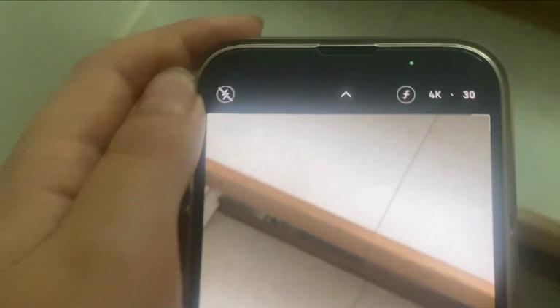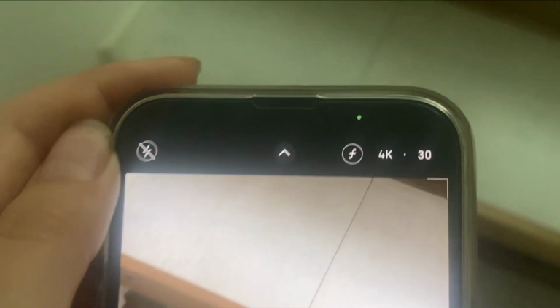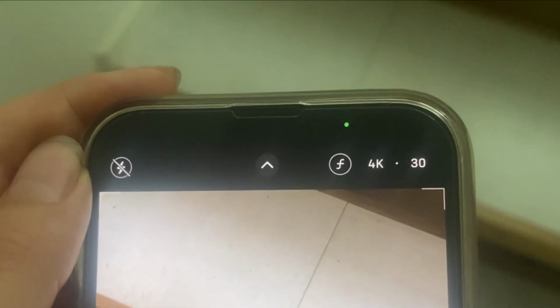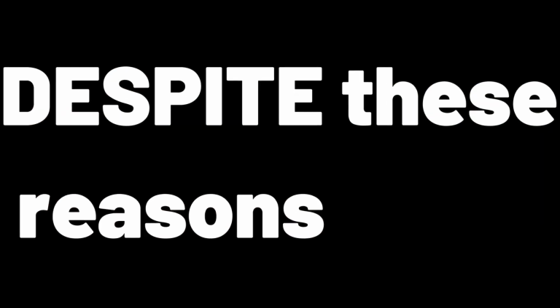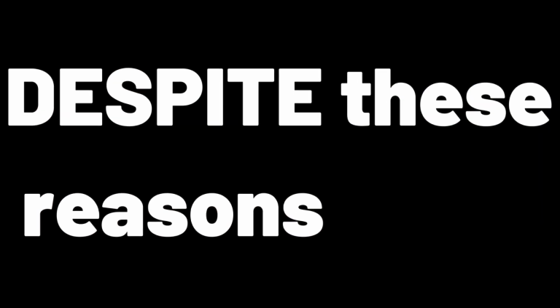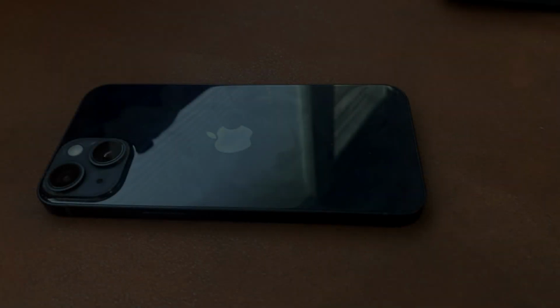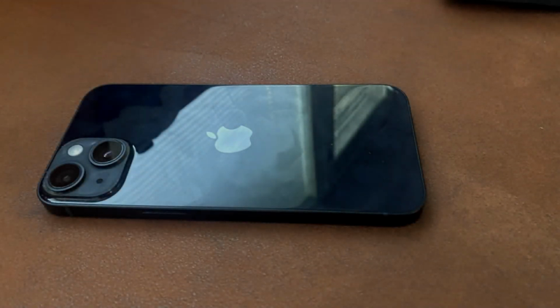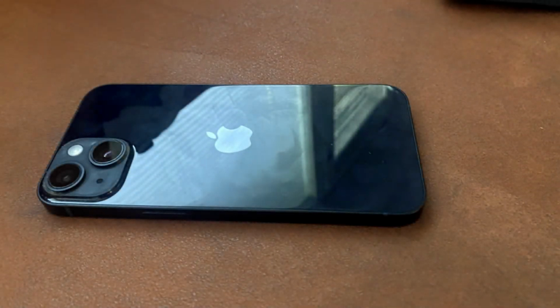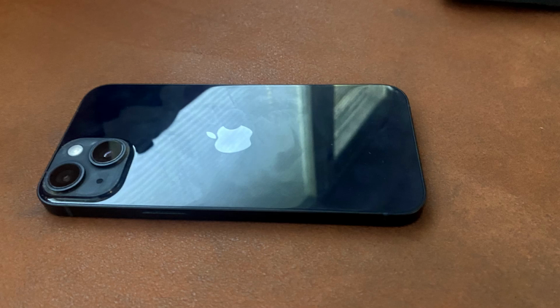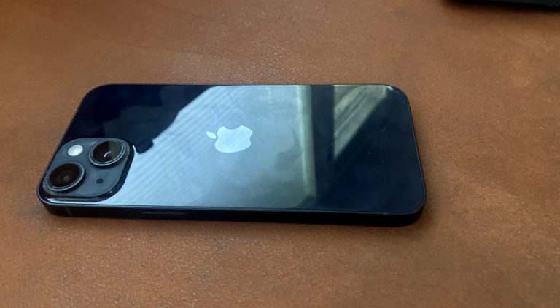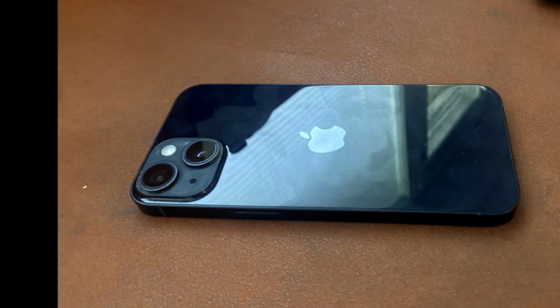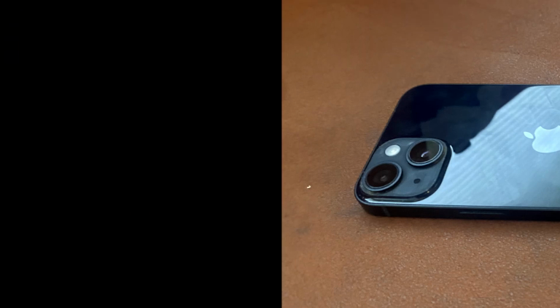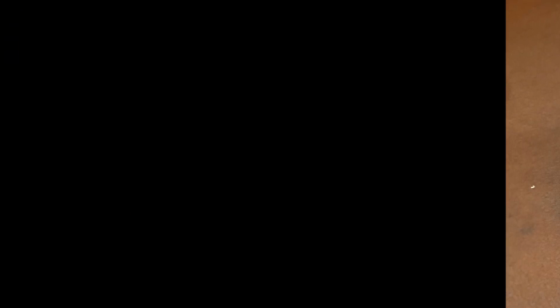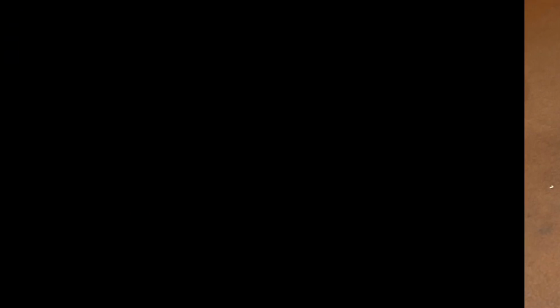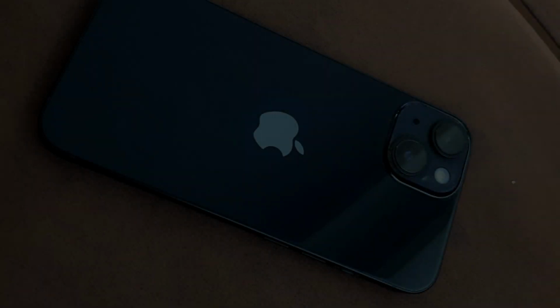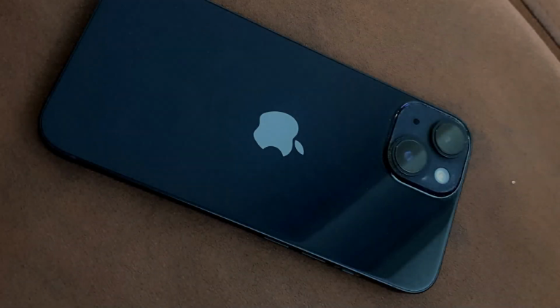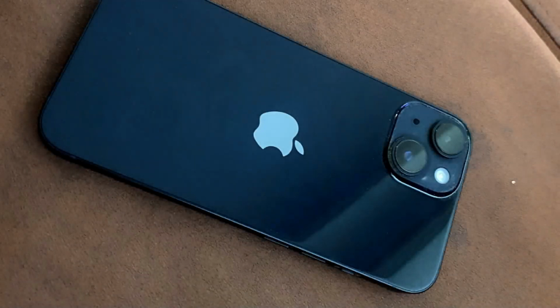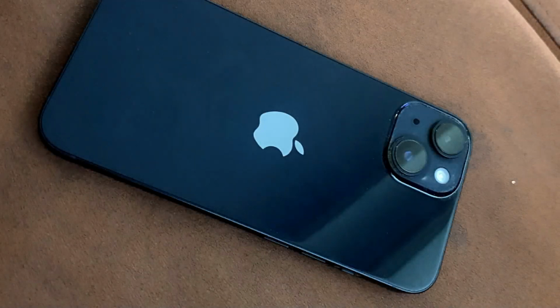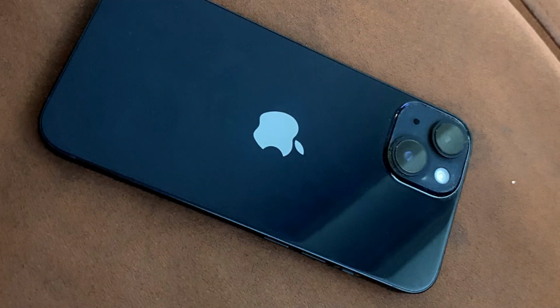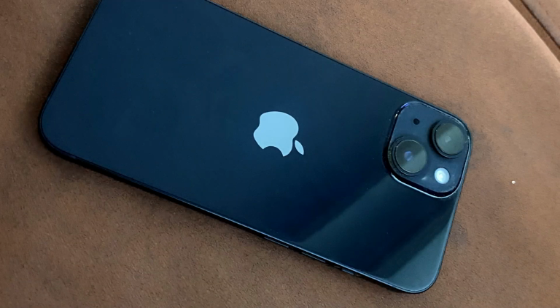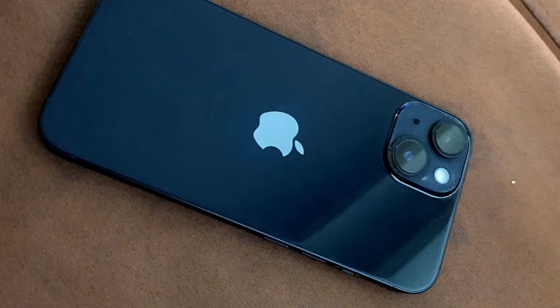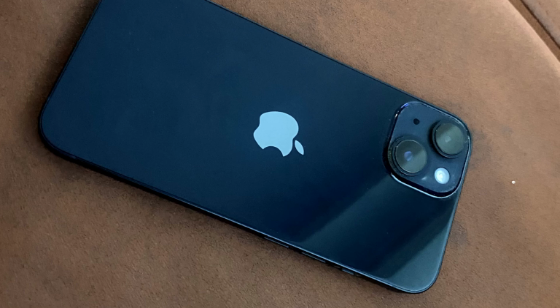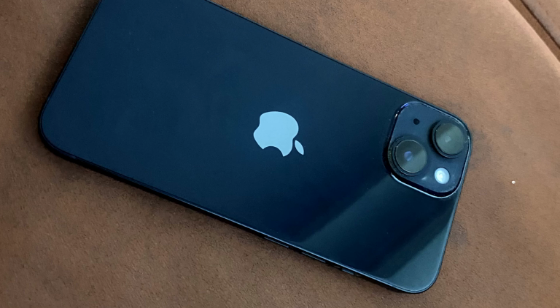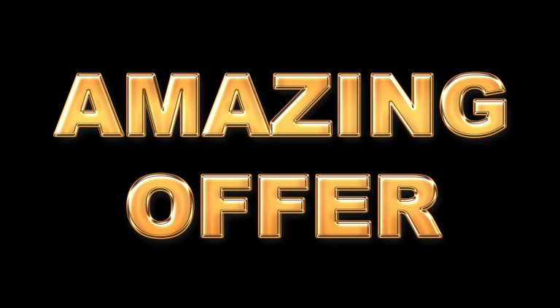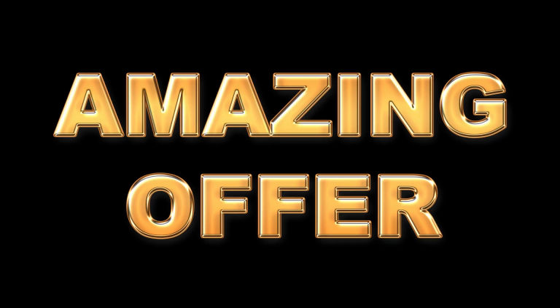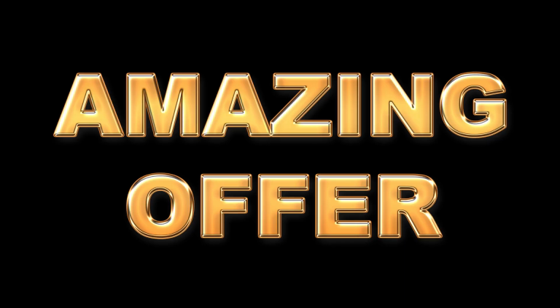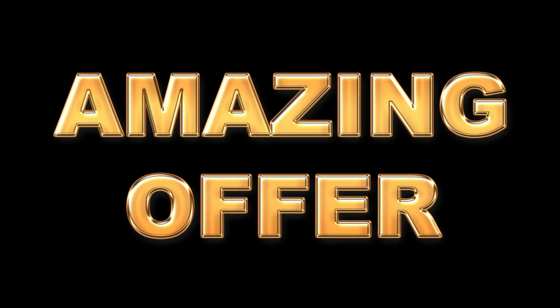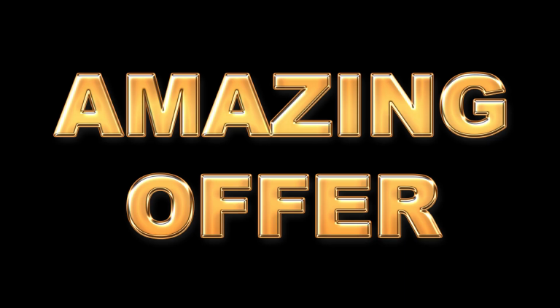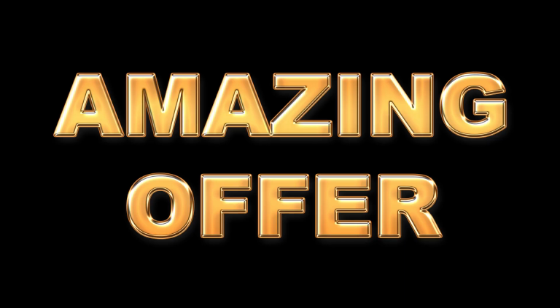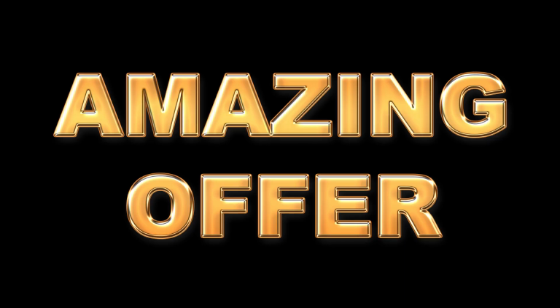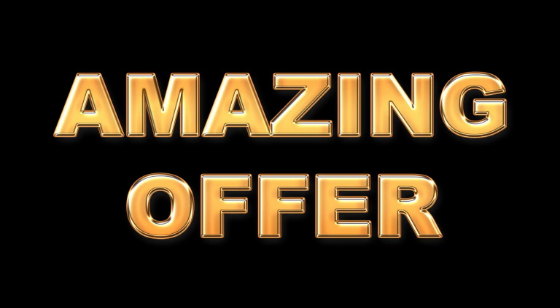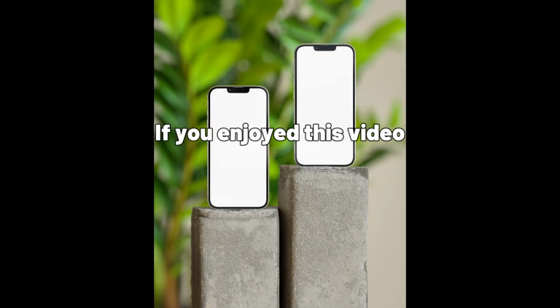Despite these reasons, the iPhone 14 is still a very good phone. You should buy it only if it's on discount, because of the small differences to the iPhone 13.